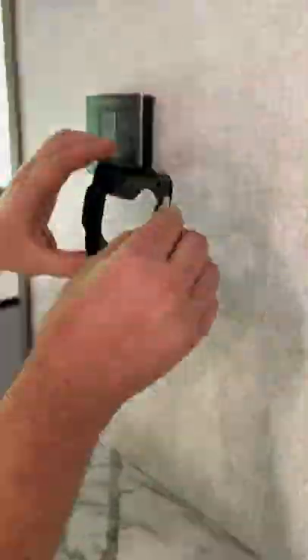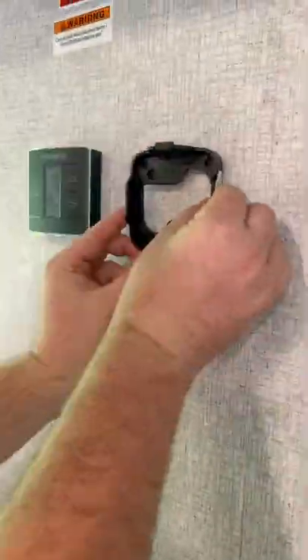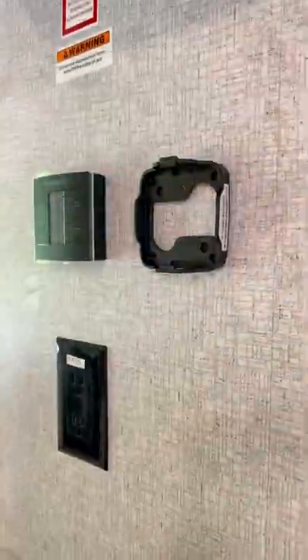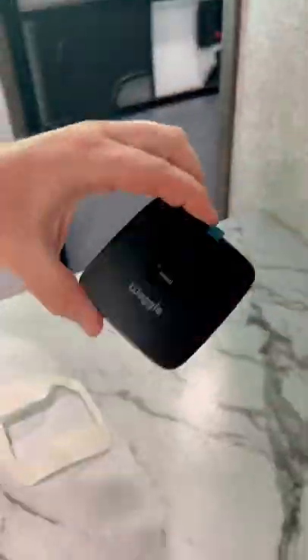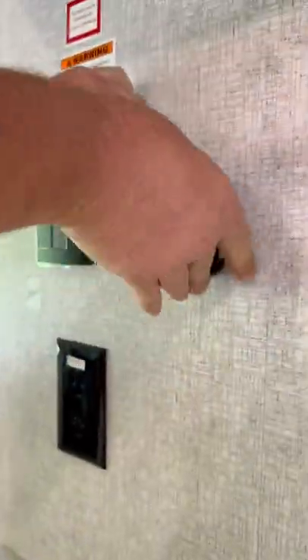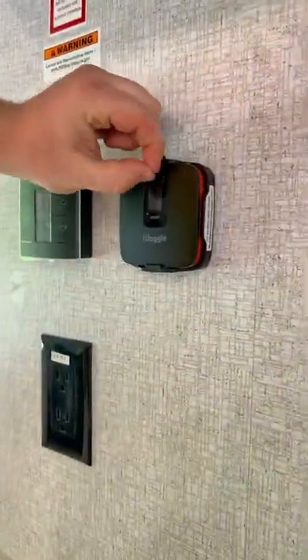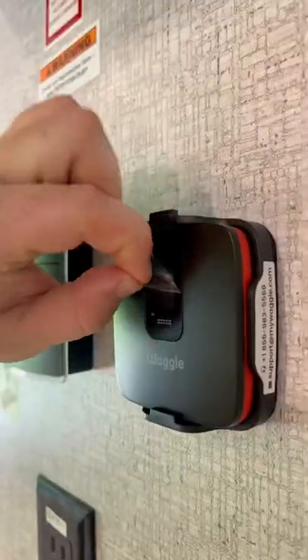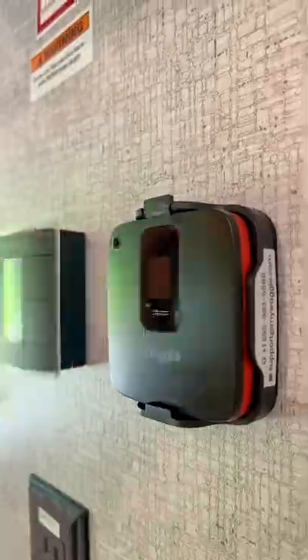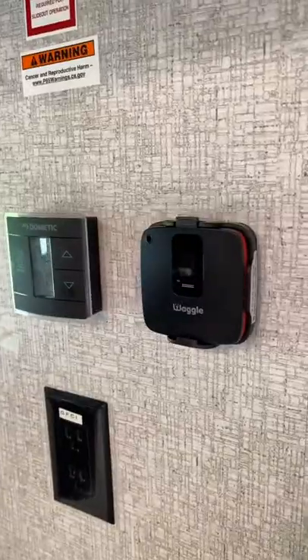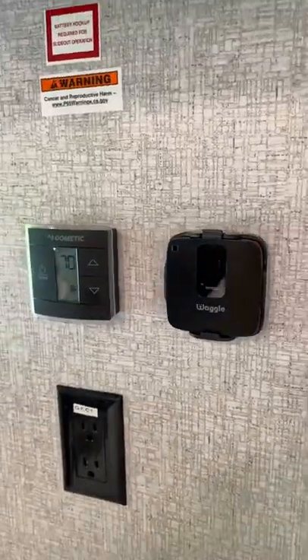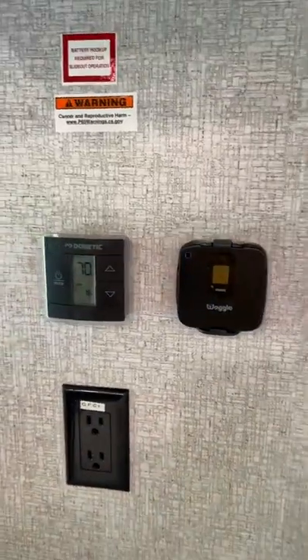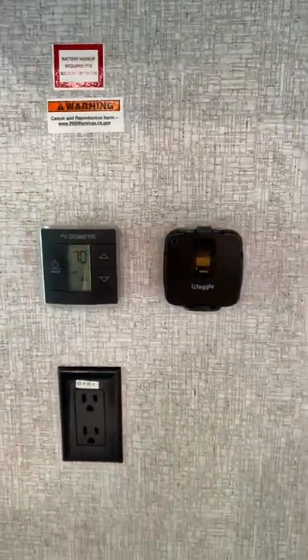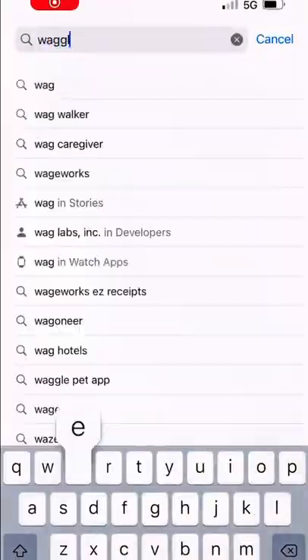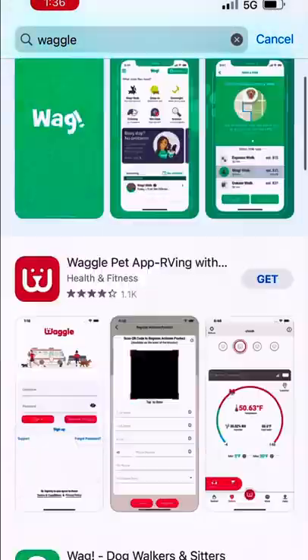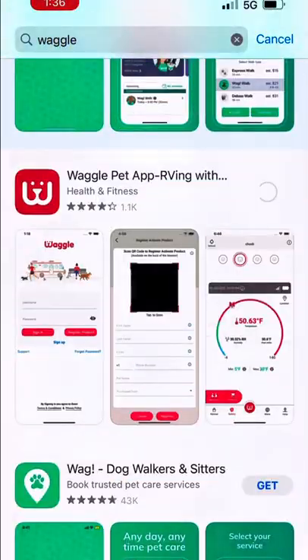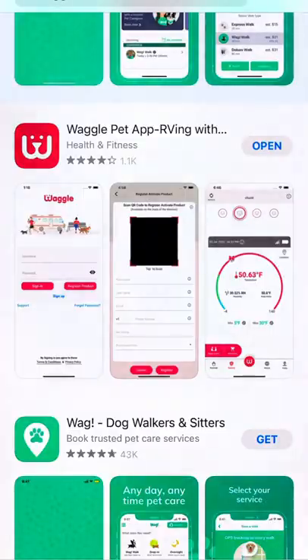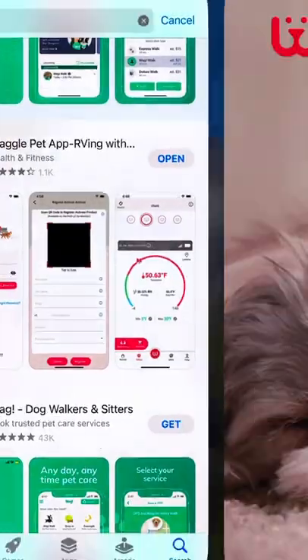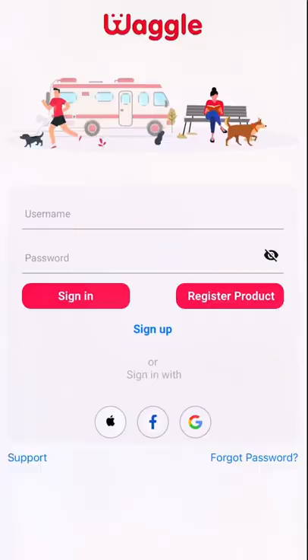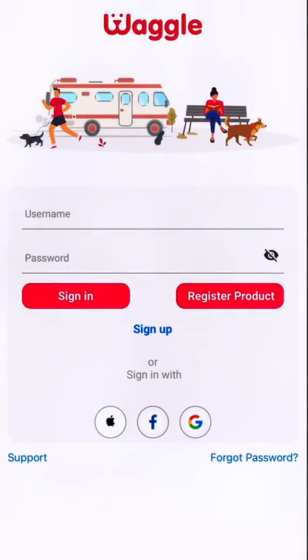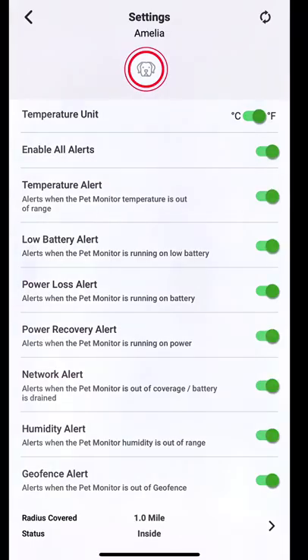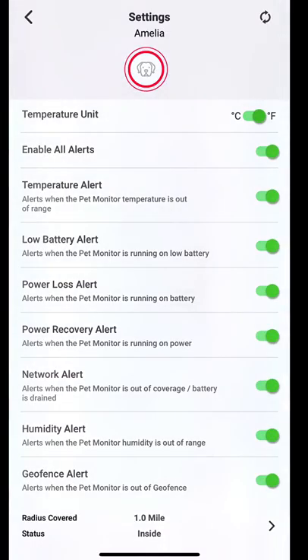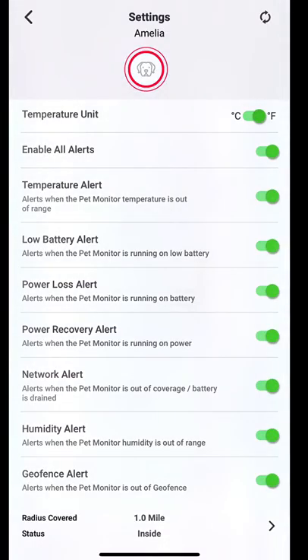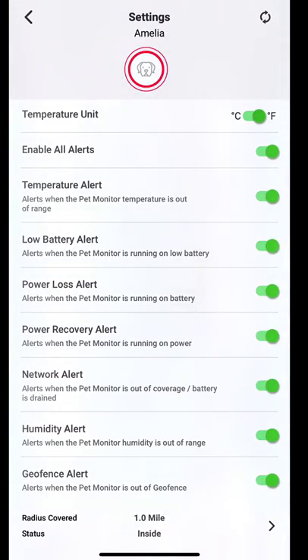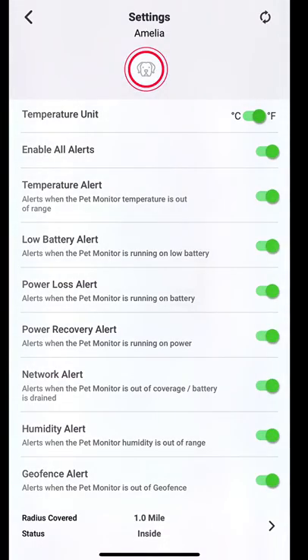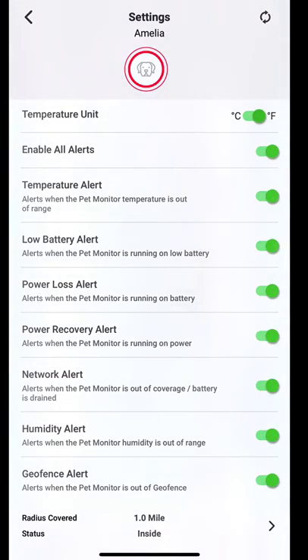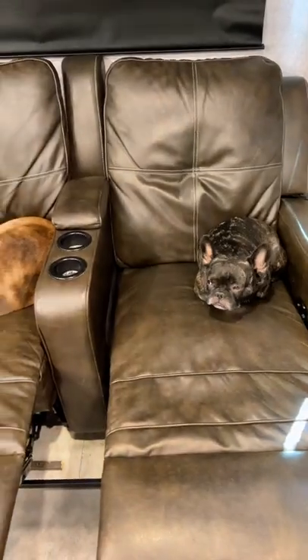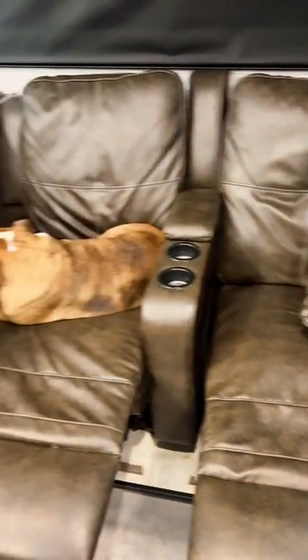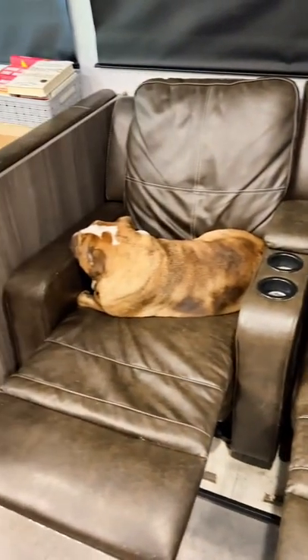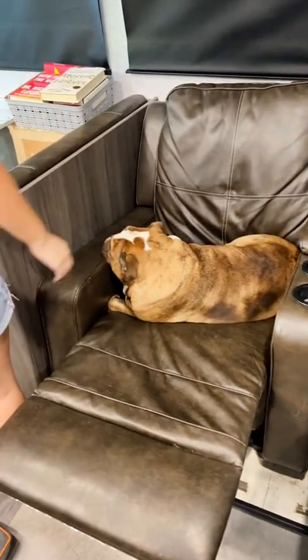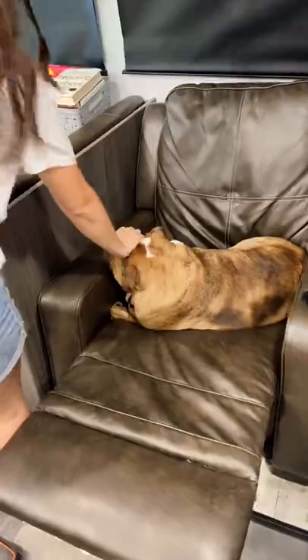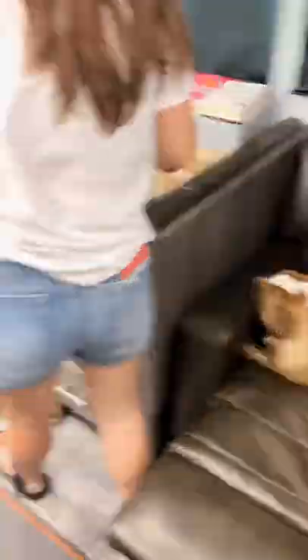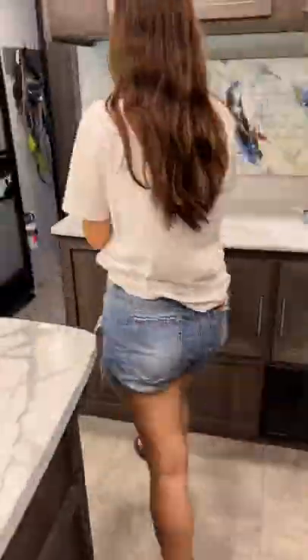I found it really easy to set up. All you have to do is charge the Waggle device — it comes with the charger — put the peel-and-stick bracket up, and then download the Waggle Pet app. From there, we finished registering the device and set up notifications so we could be alerted instantly anytime there's a power issue, an AC issue, or a humidity issue inside the RV.